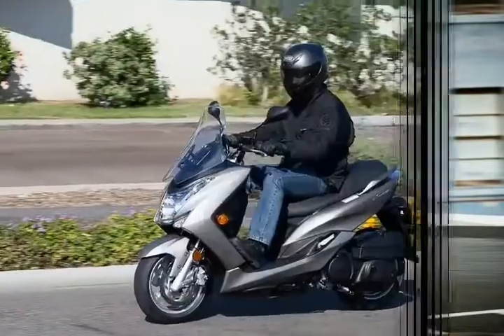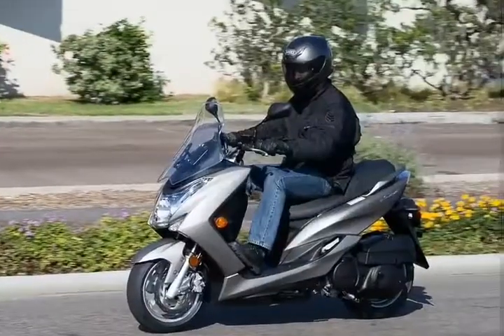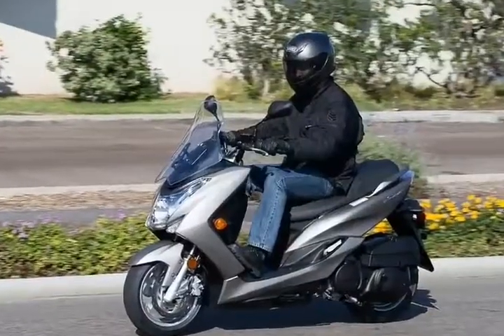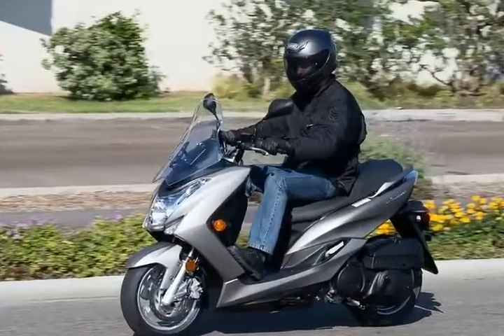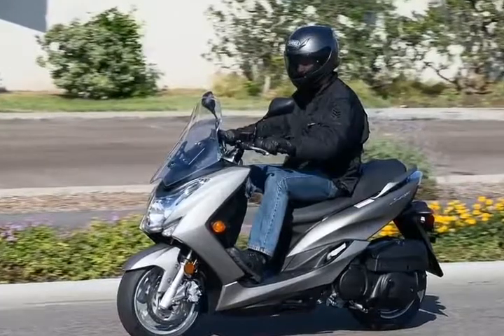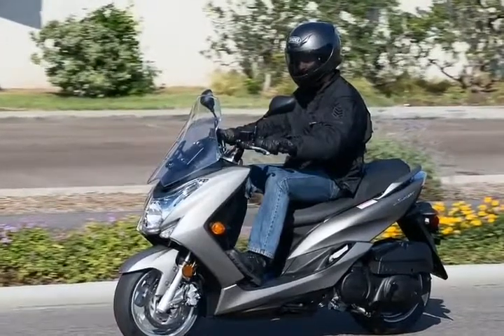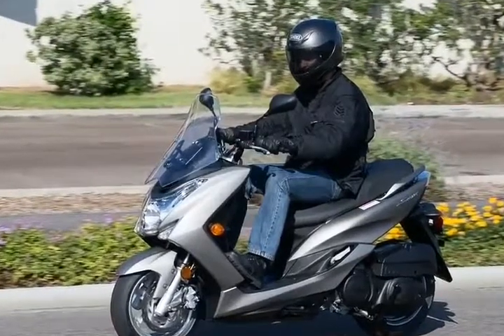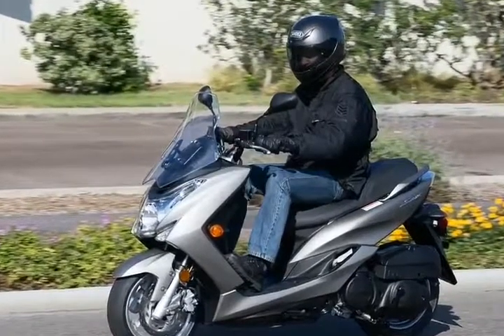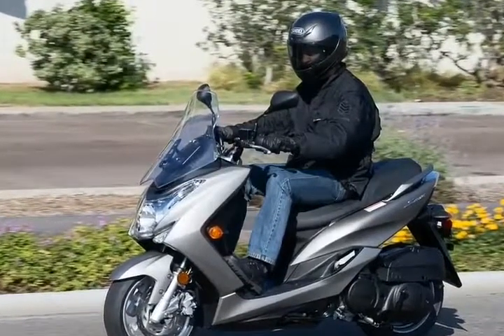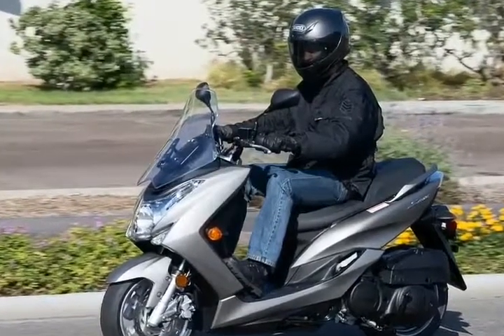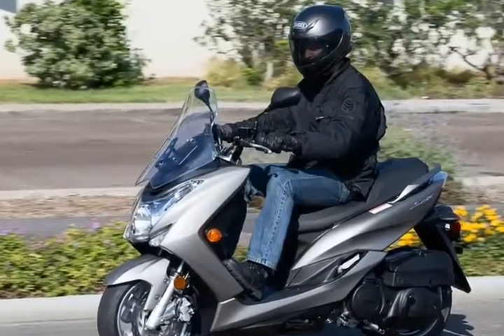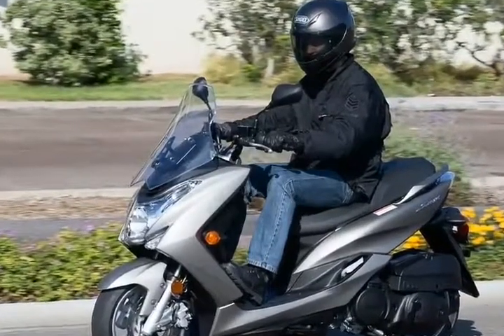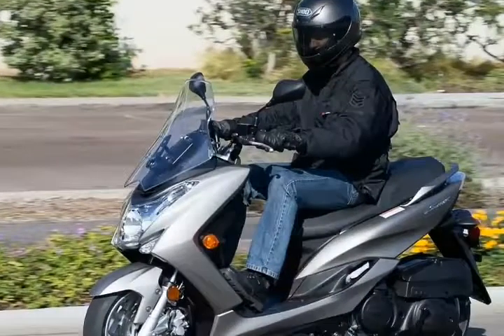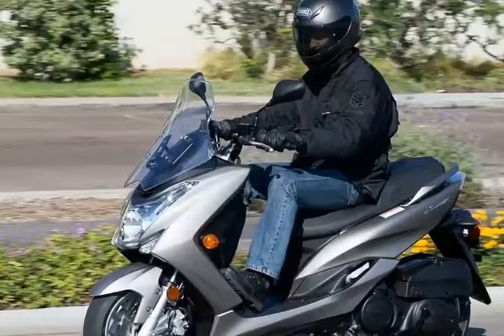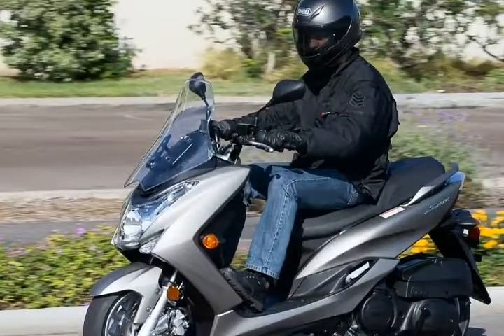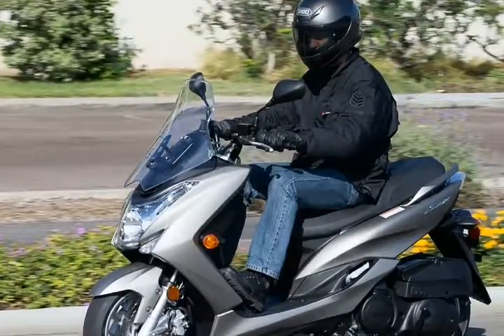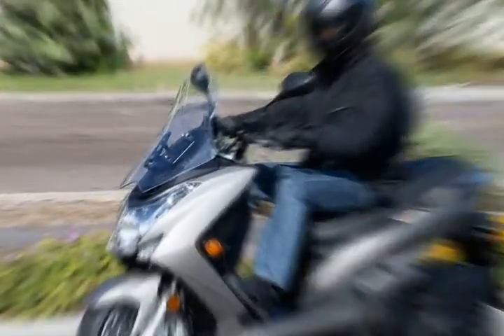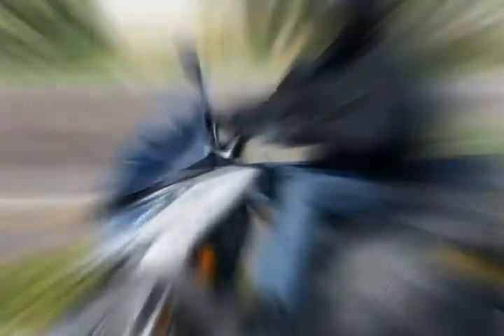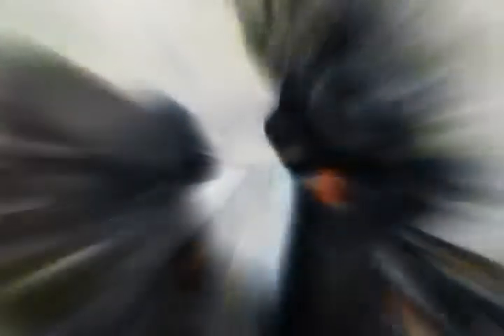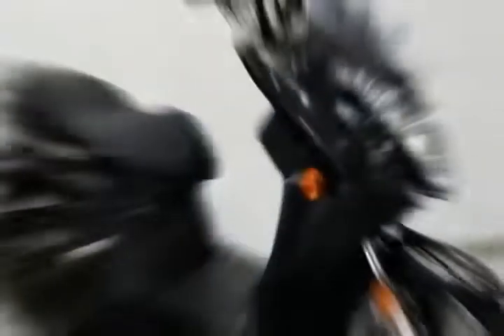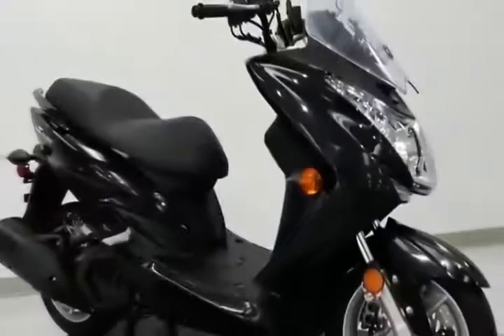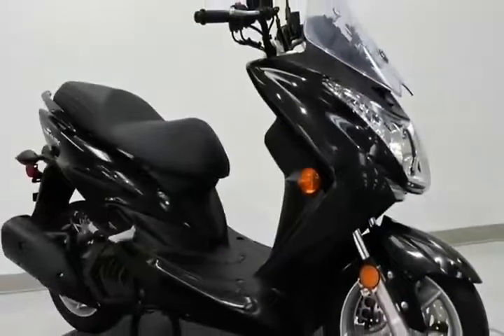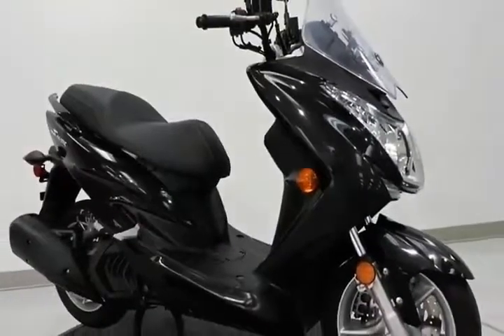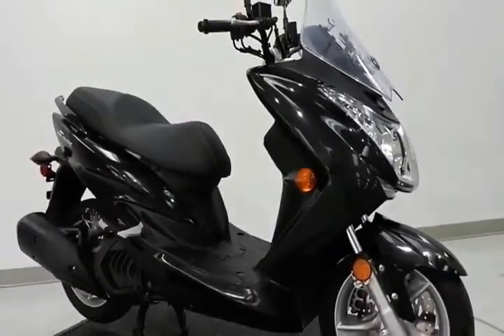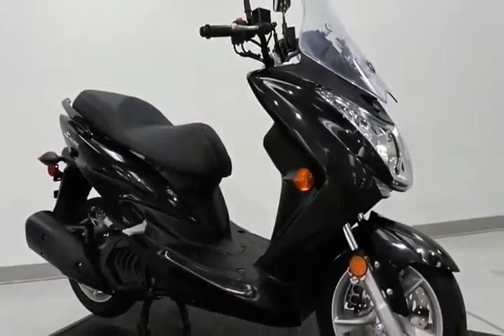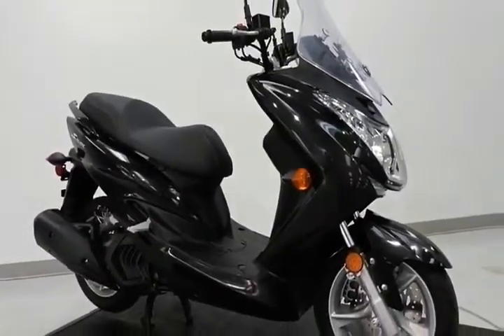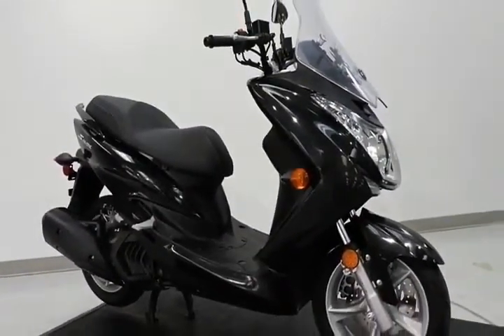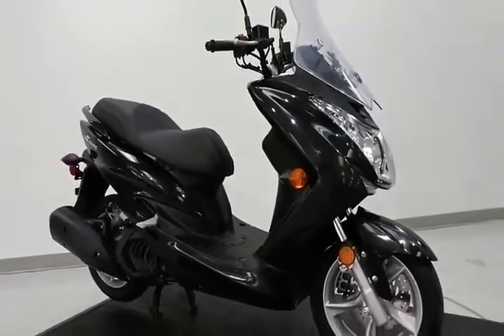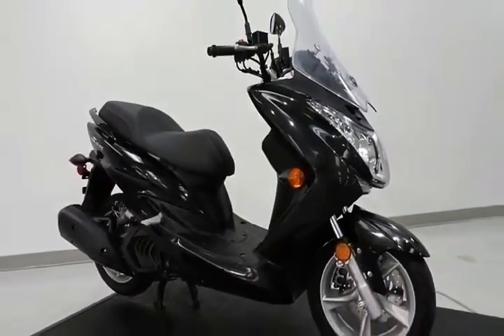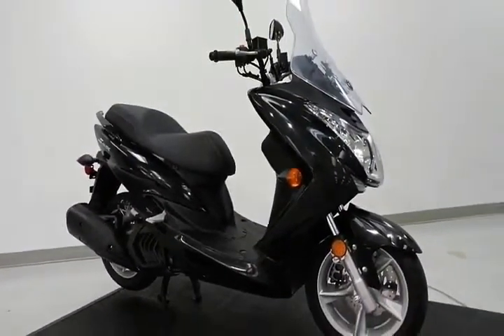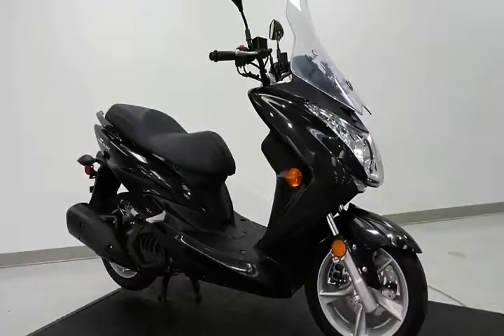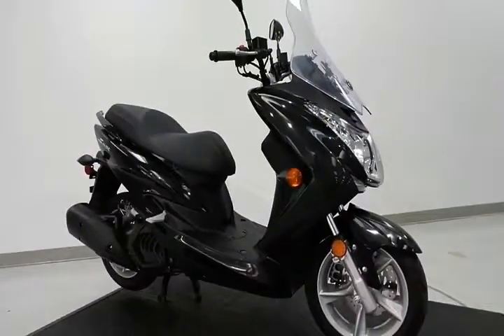At 79.9 inches long and 28.1 inches wide, the XMAX falls within accepted norms for scooter size. However, the 31.3-inch seat height coupled with the width can make it difficult for shorter riders to find the ground with both feet.